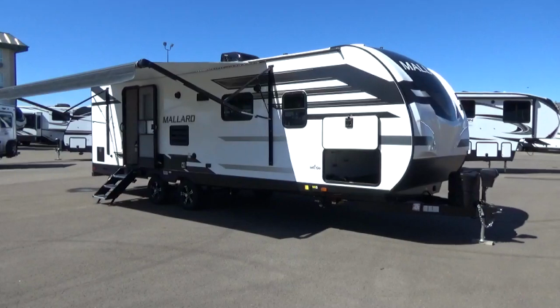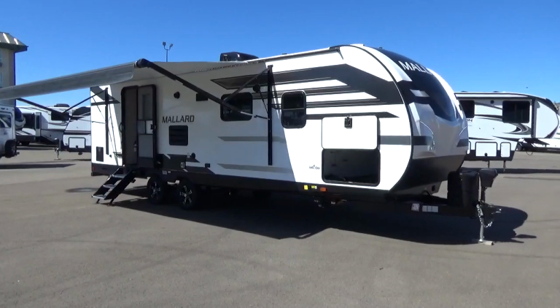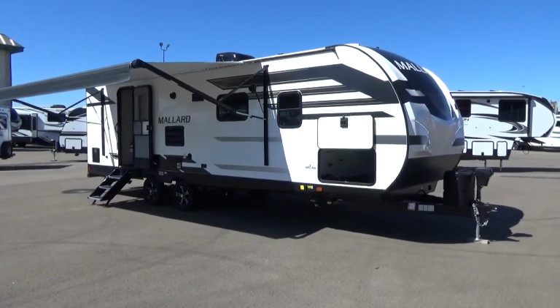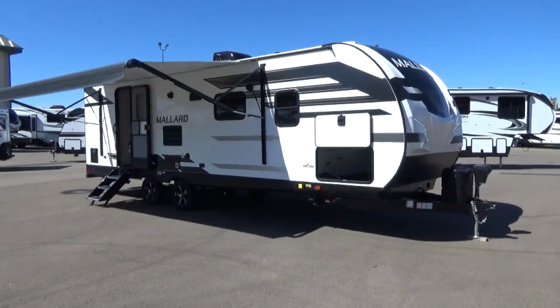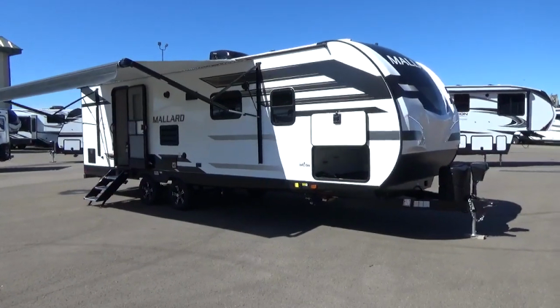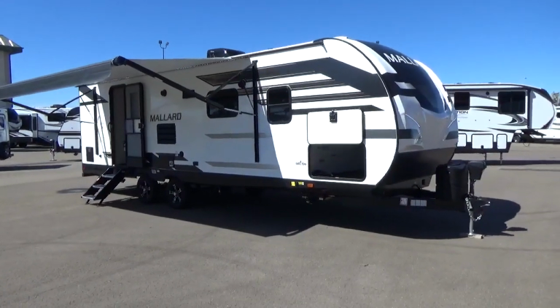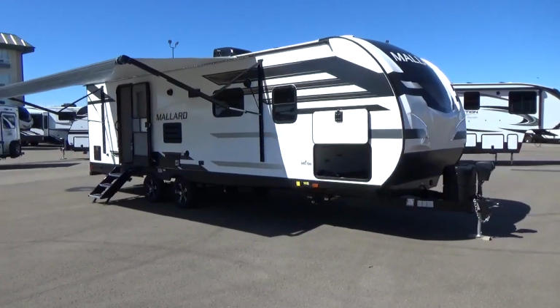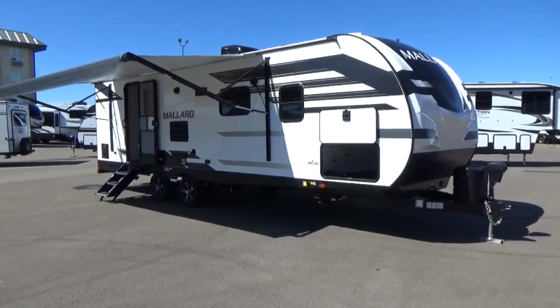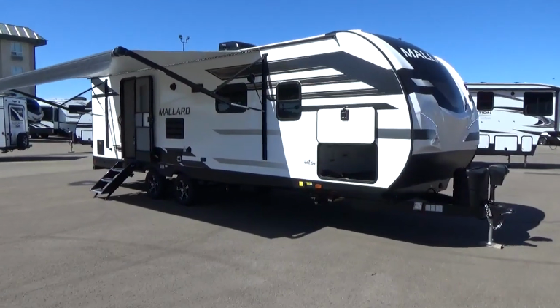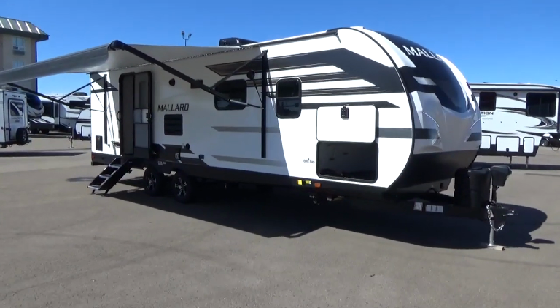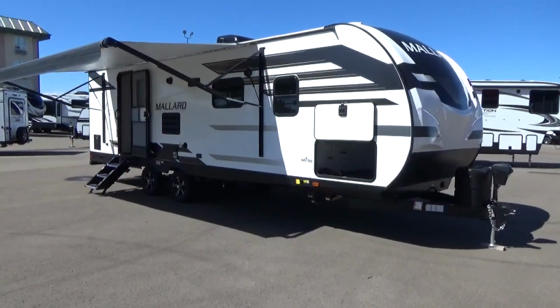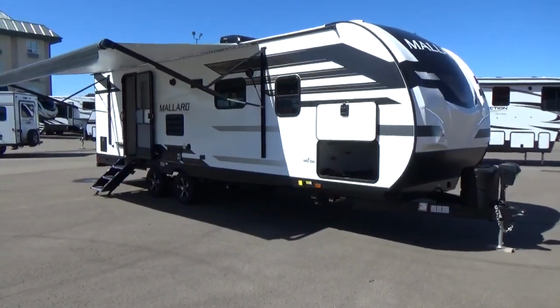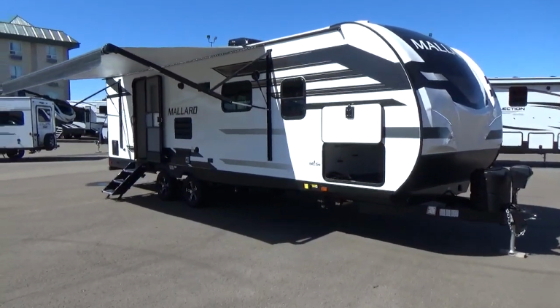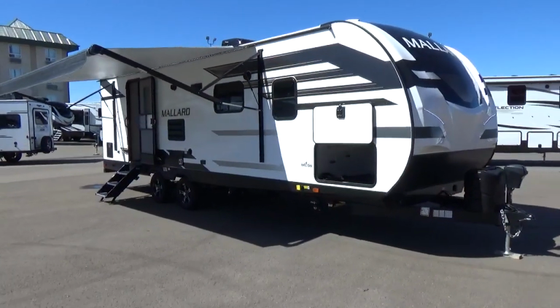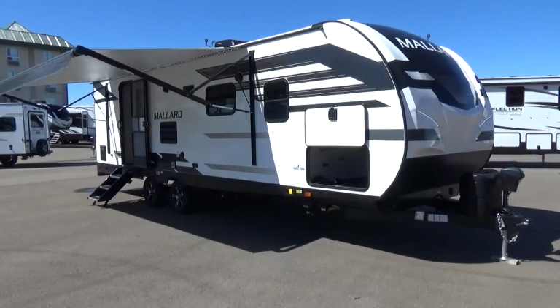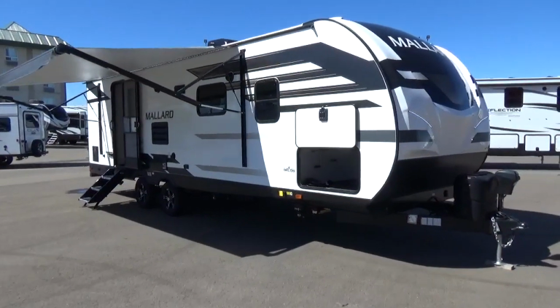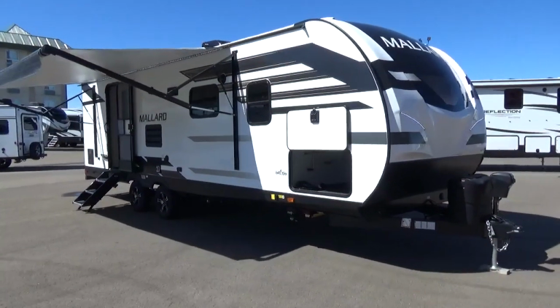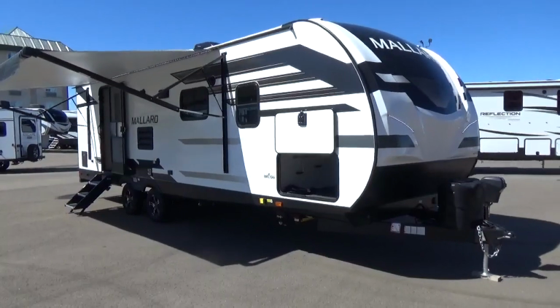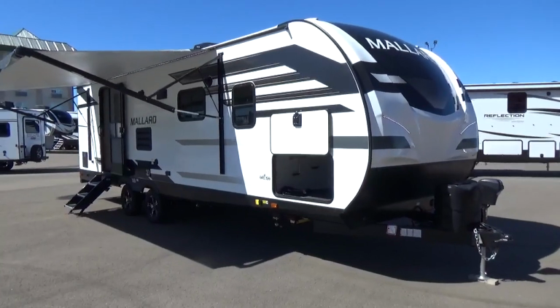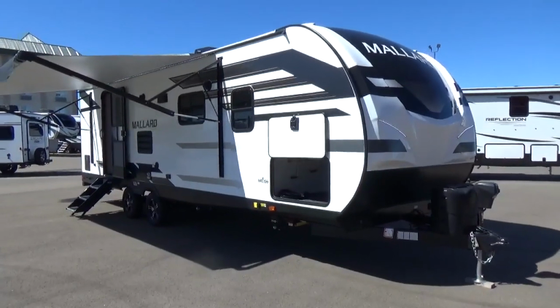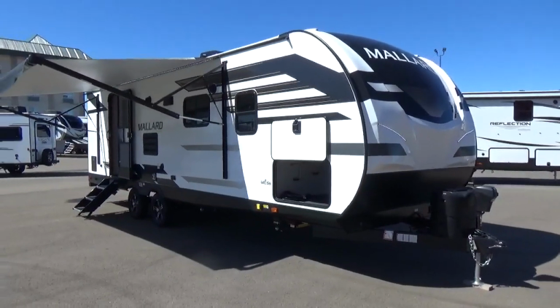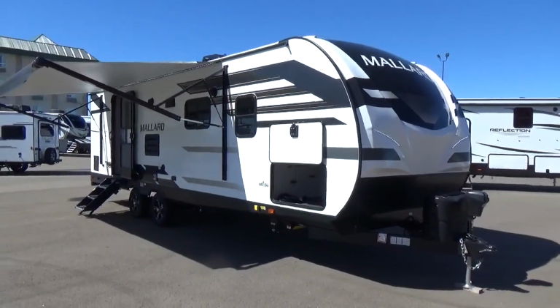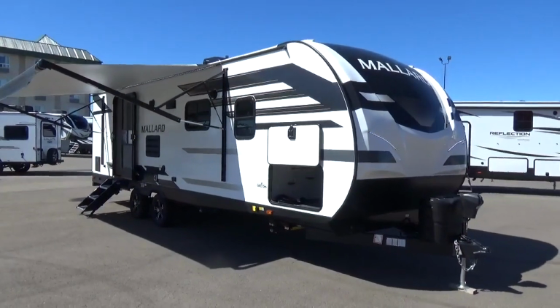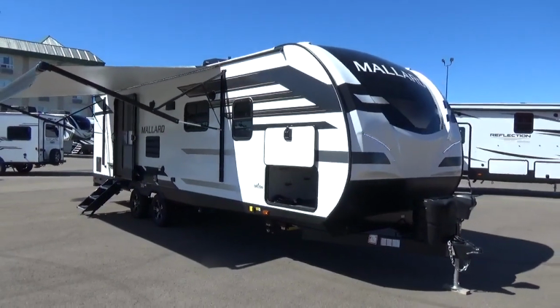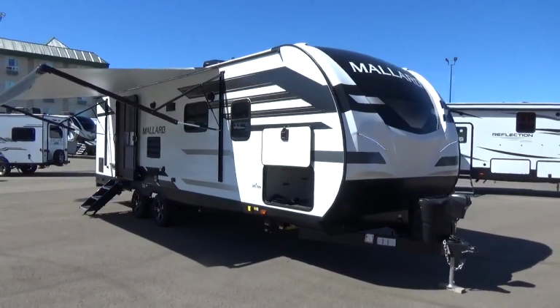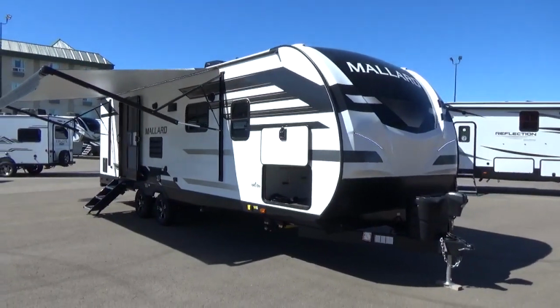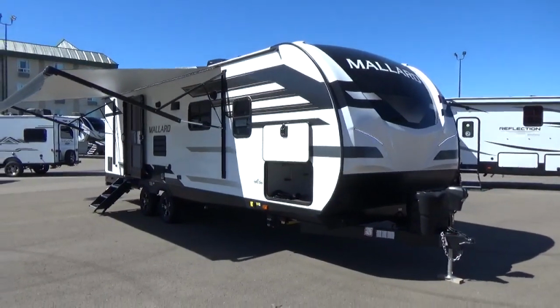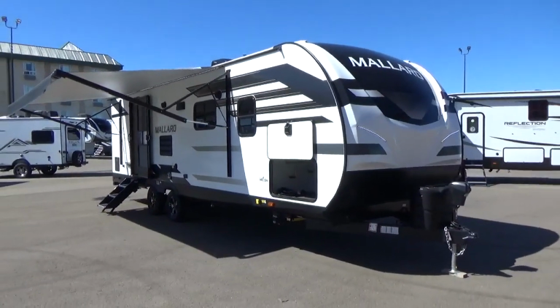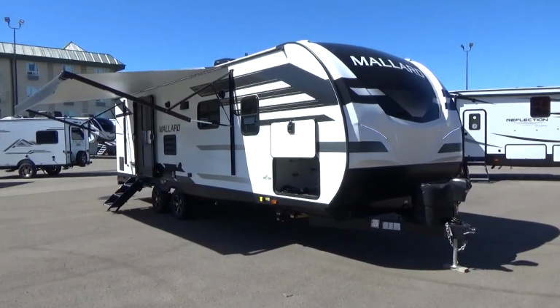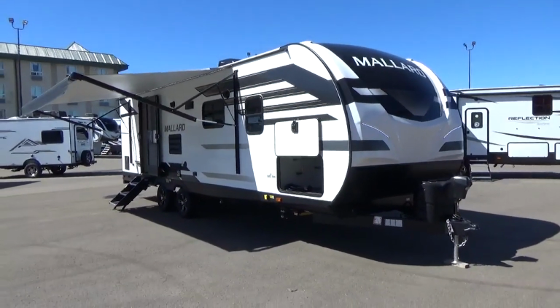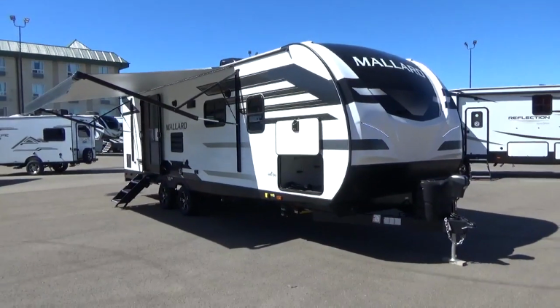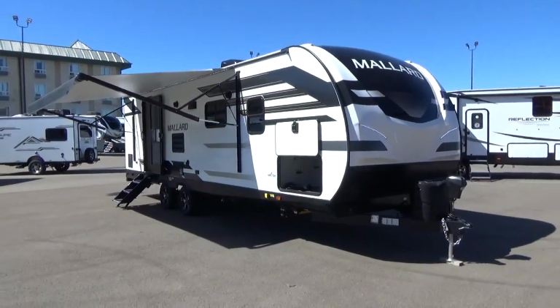Hey YouTube, it's Clayton Phillips here from Woody's RV World in Leduc, Alberta, Canada. And we are fired up here today at our dealership.